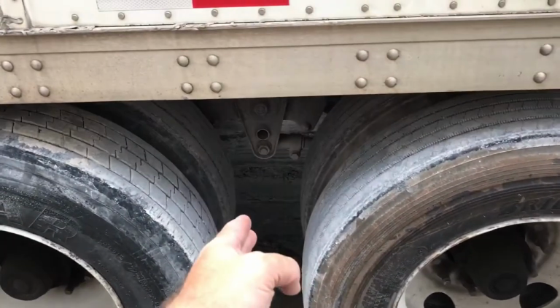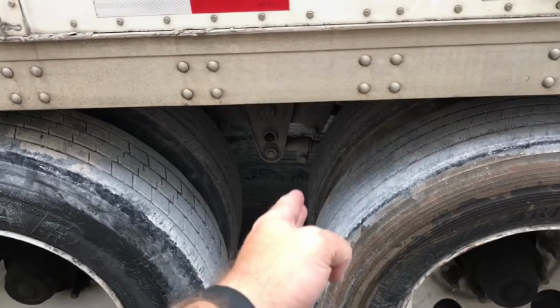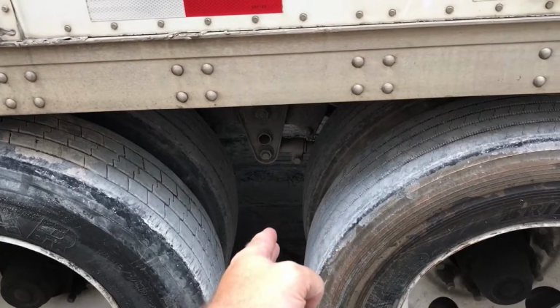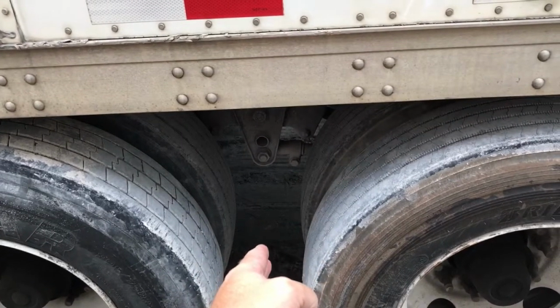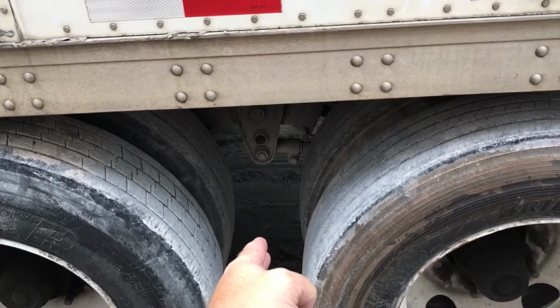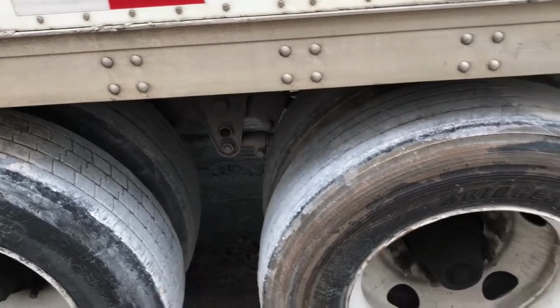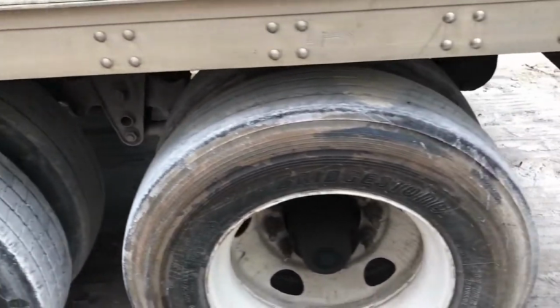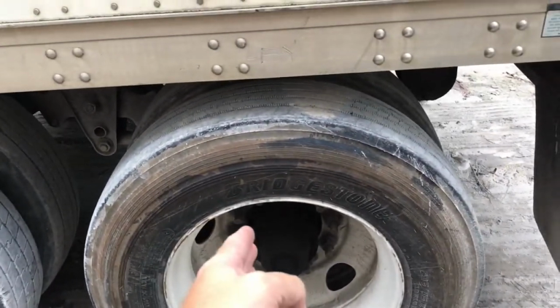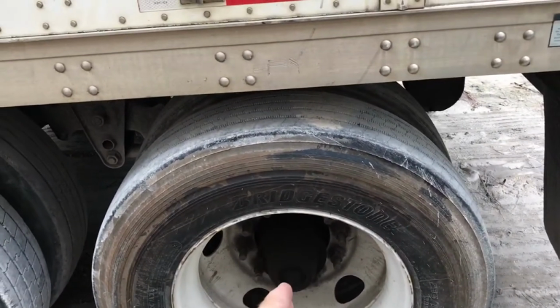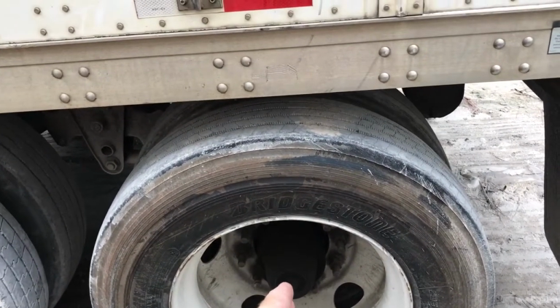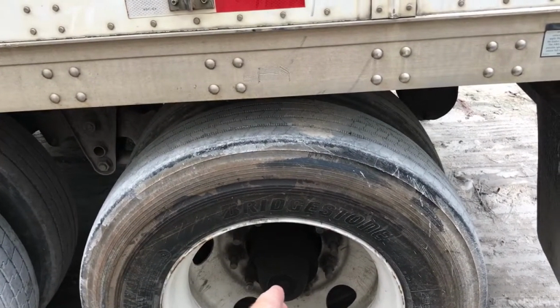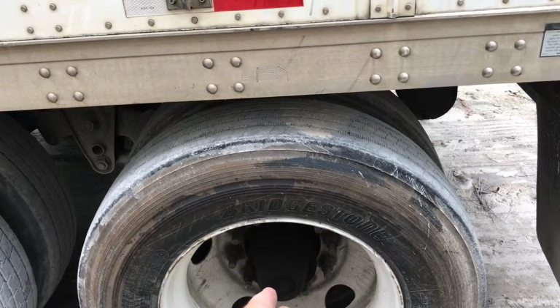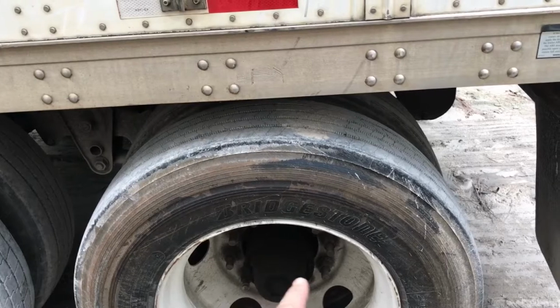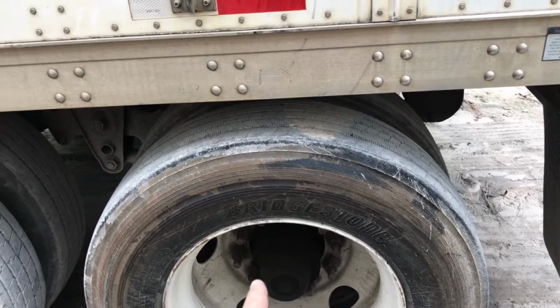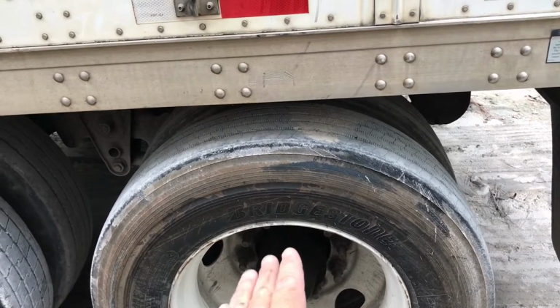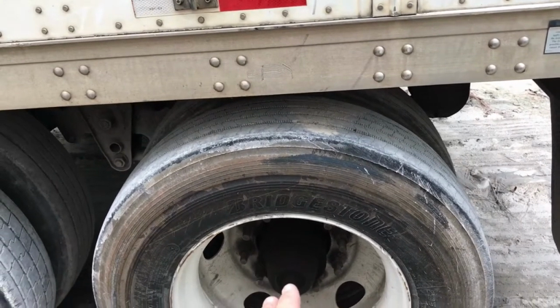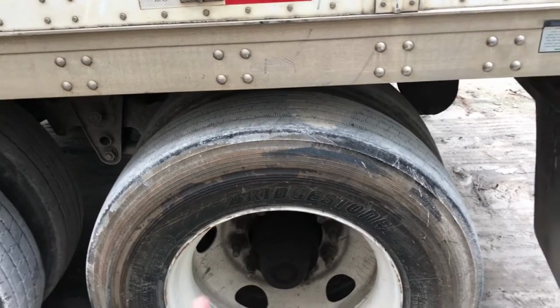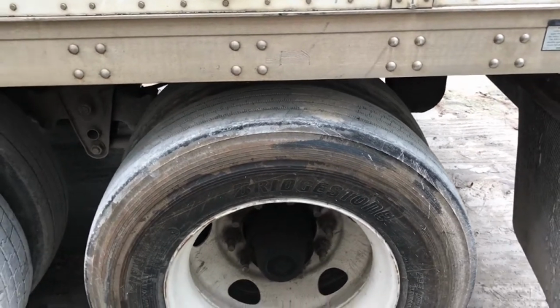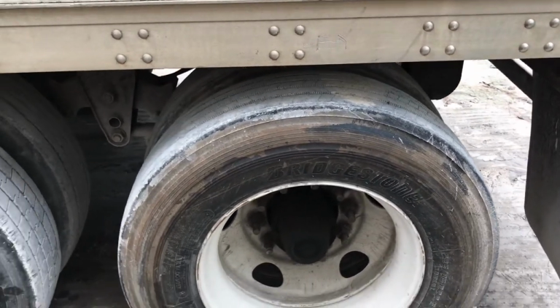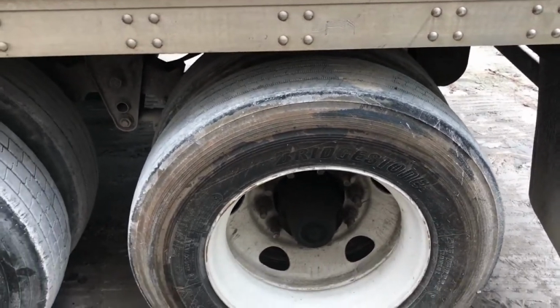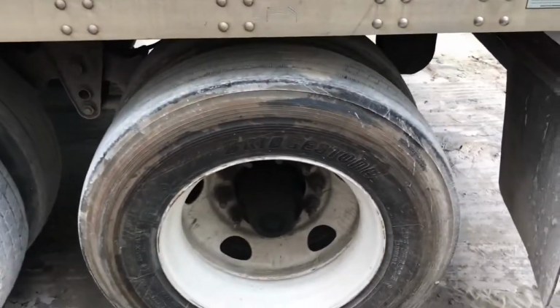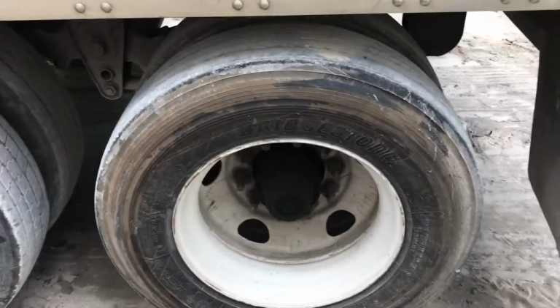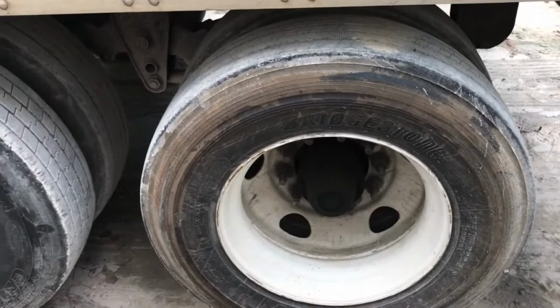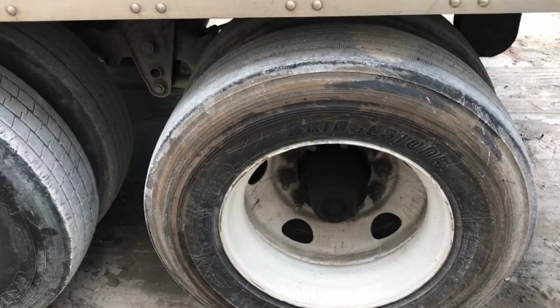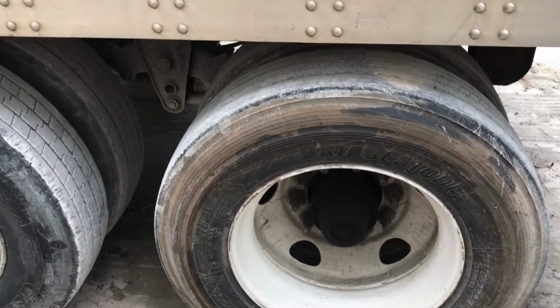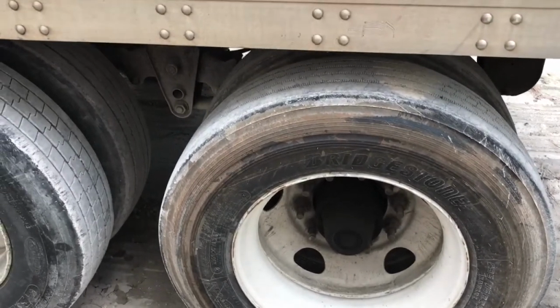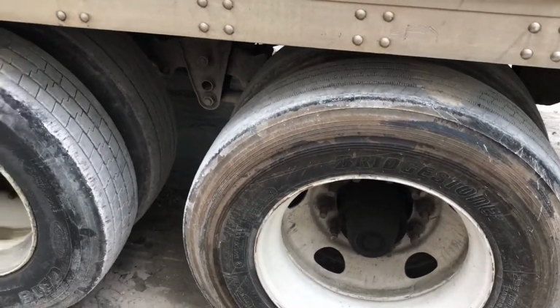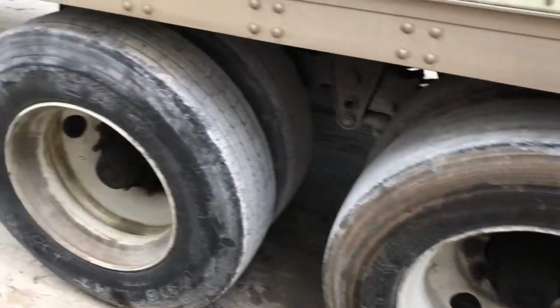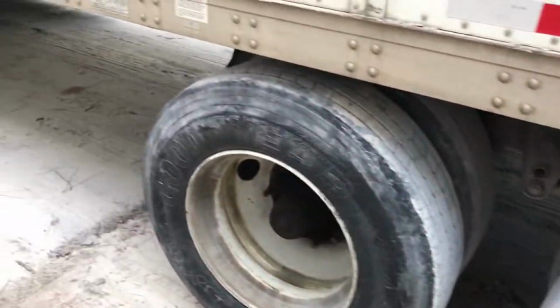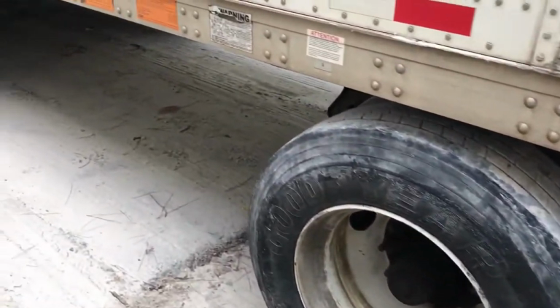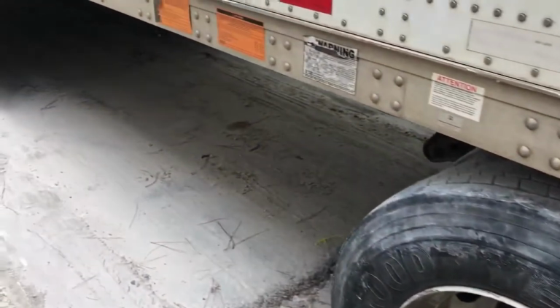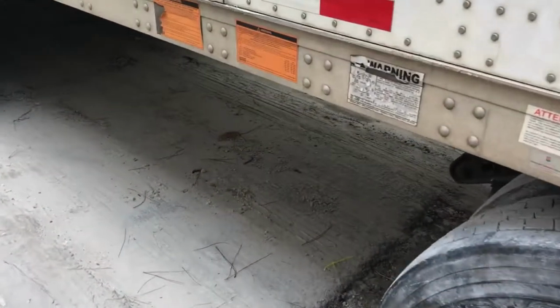Some states measure that 41 feet between the two tires and some measure it at the hub. I tend to like to run it at the hub, loads permitting. I run all my trailers in about the same place so they all handle the same and you know how you're going to turn anyway.